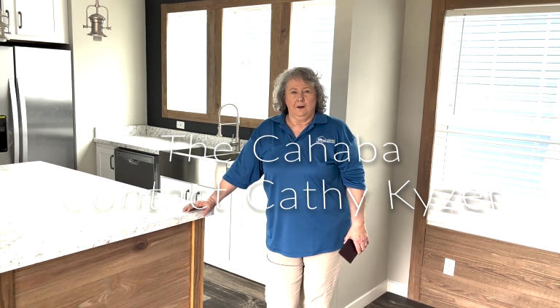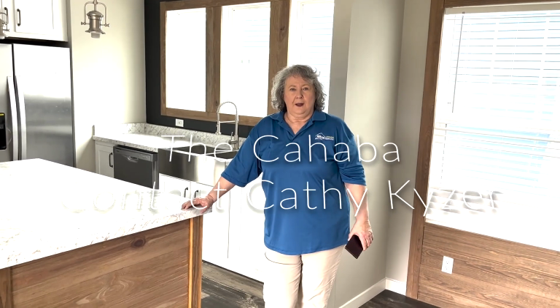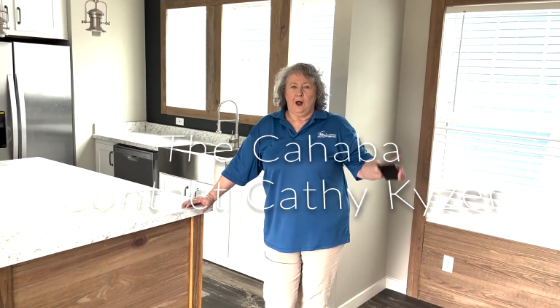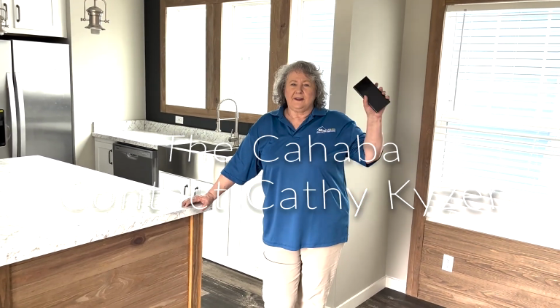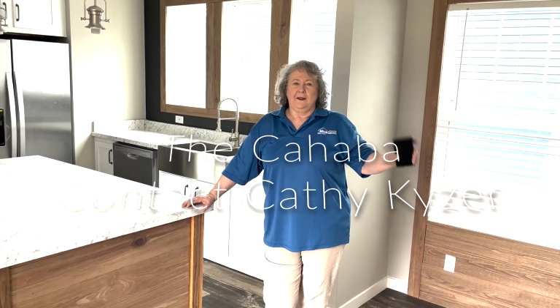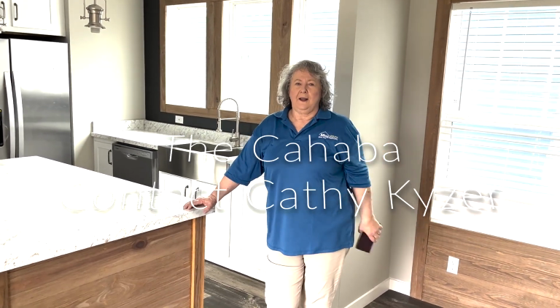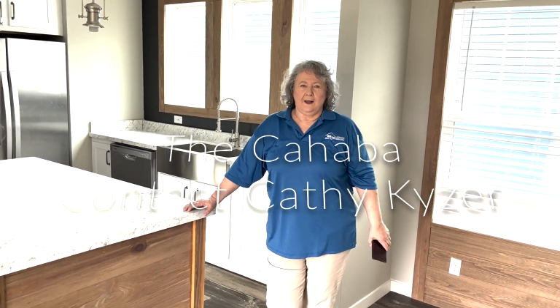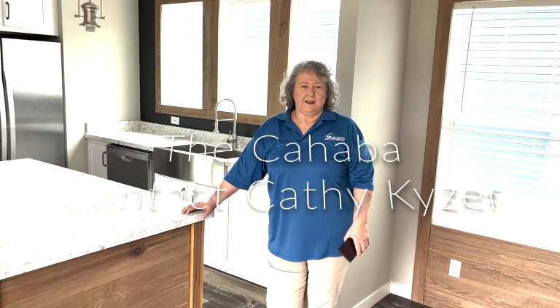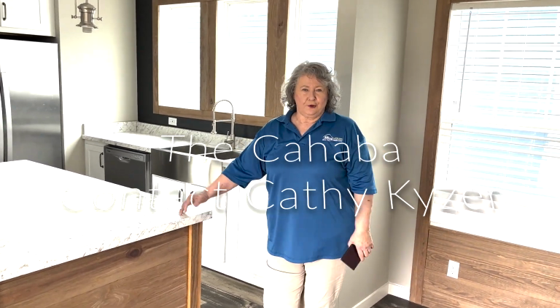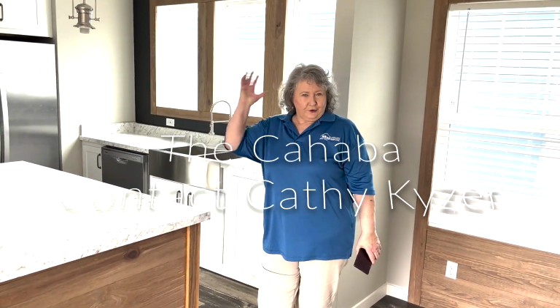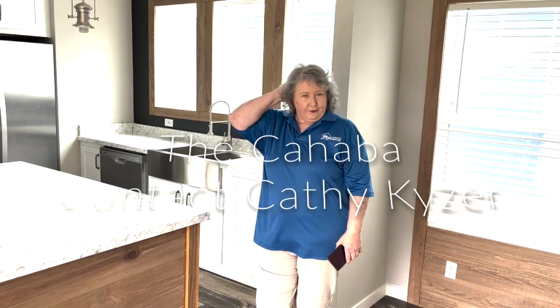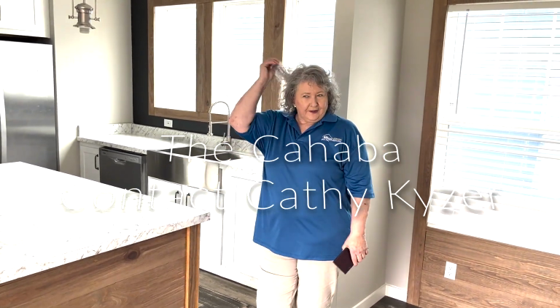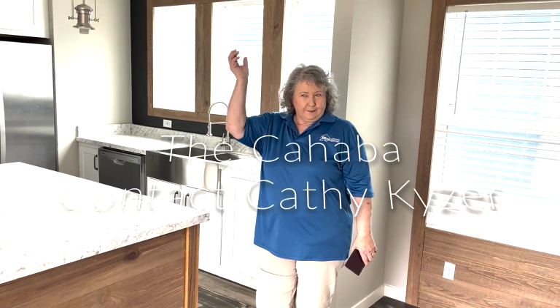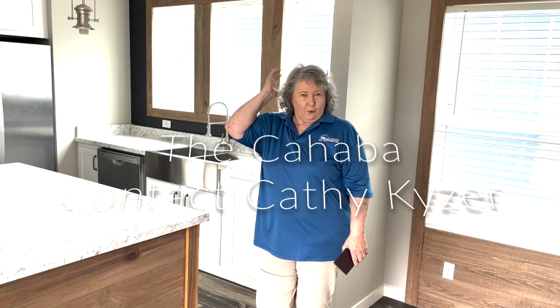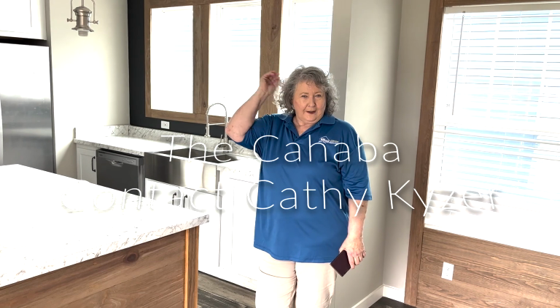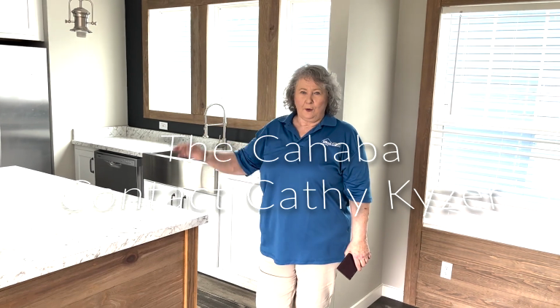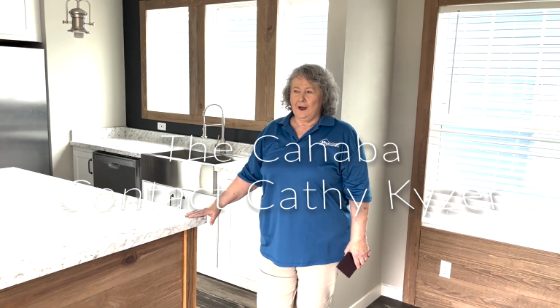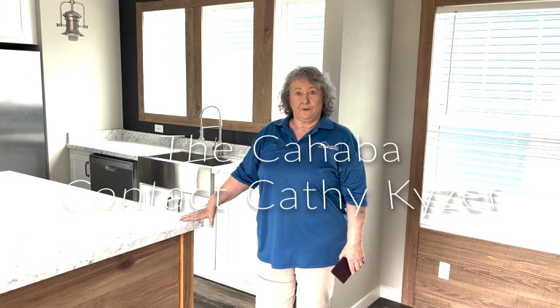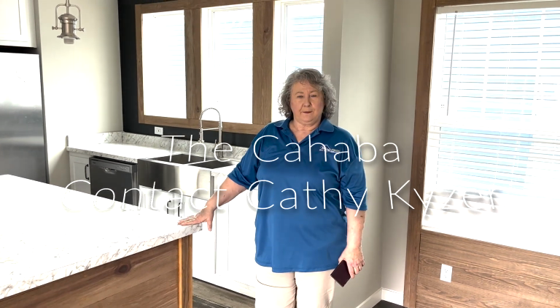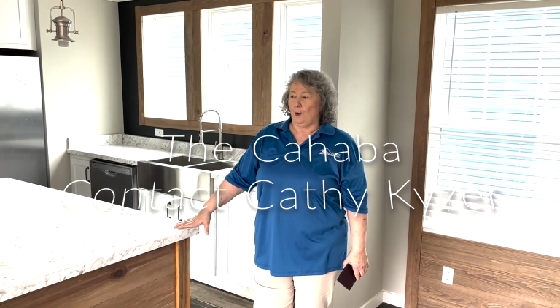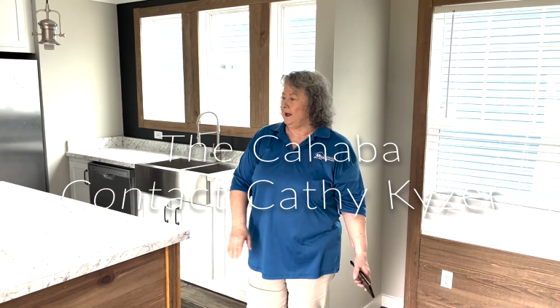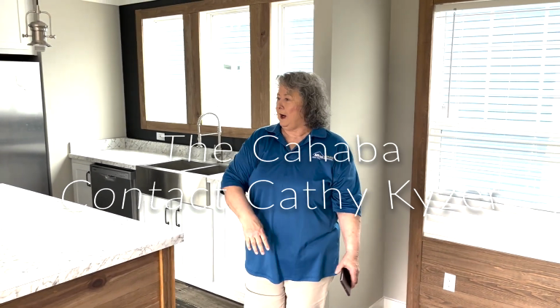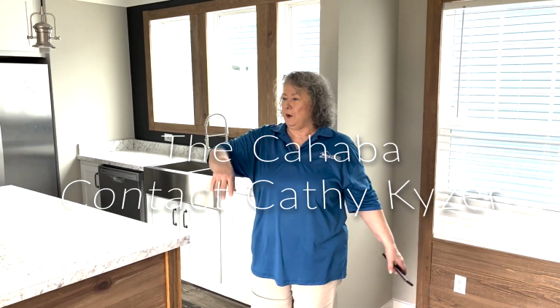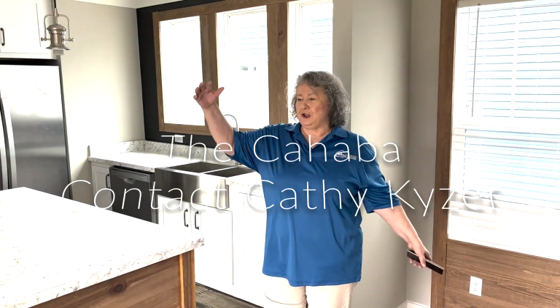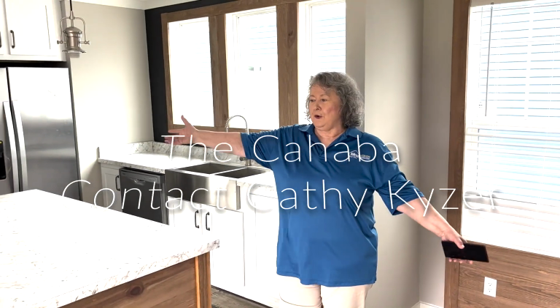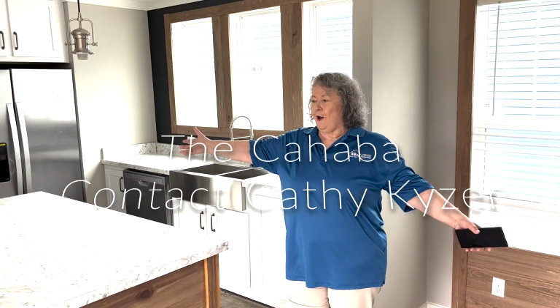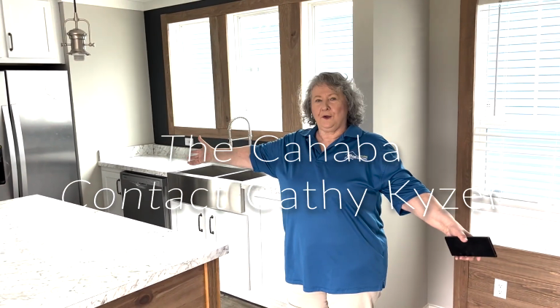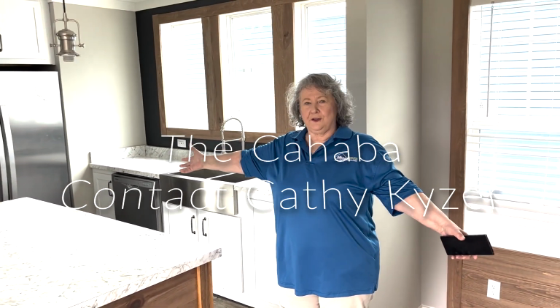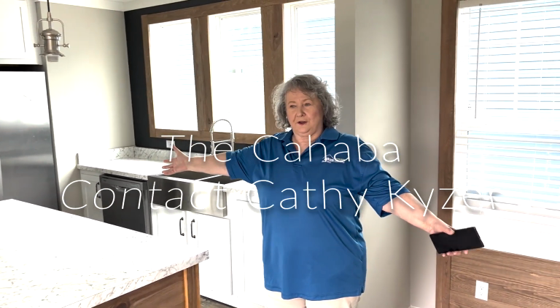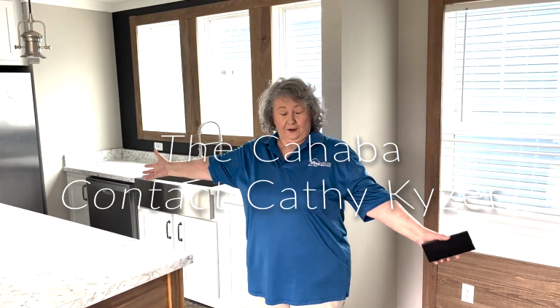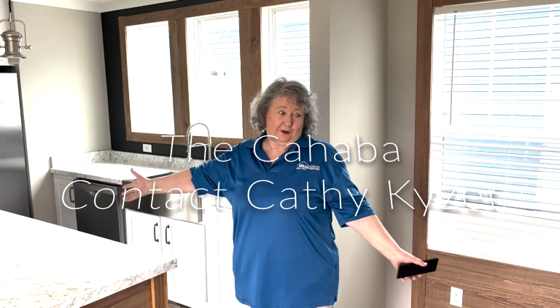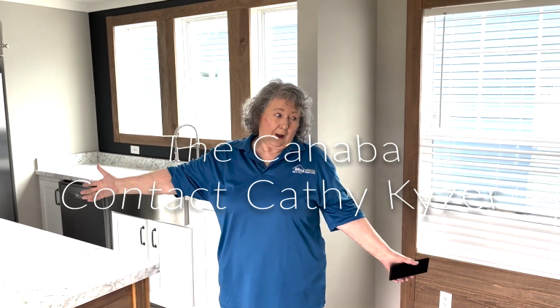Hey y'all, this is Kathy at Aiken Housing Center. I wanted to show y'all the Kababa.